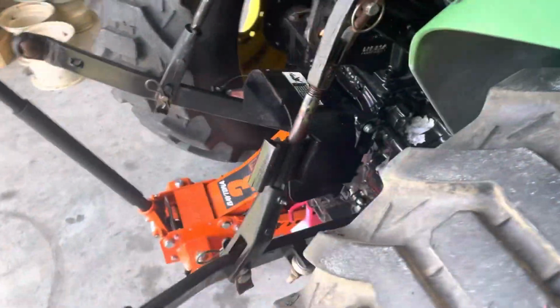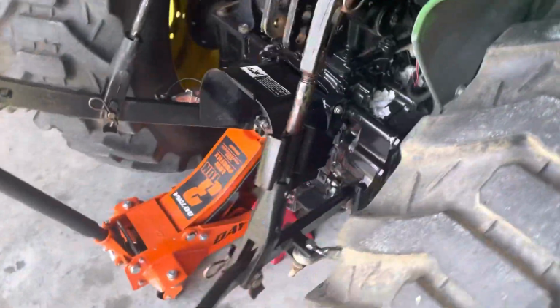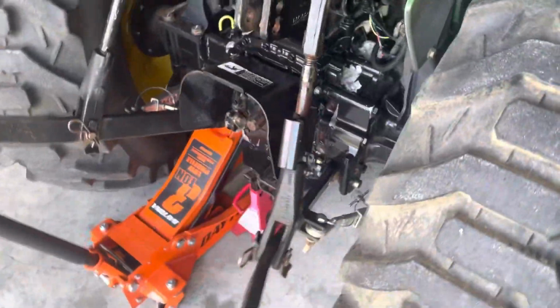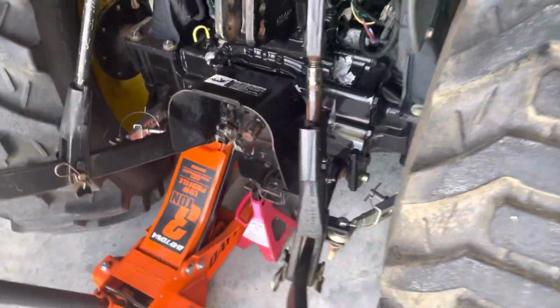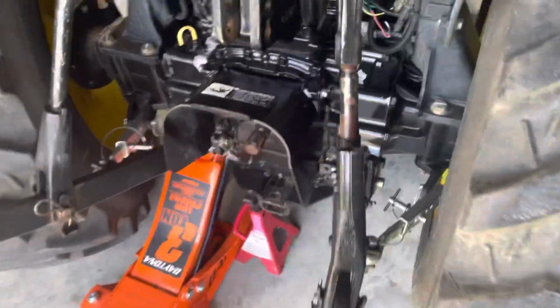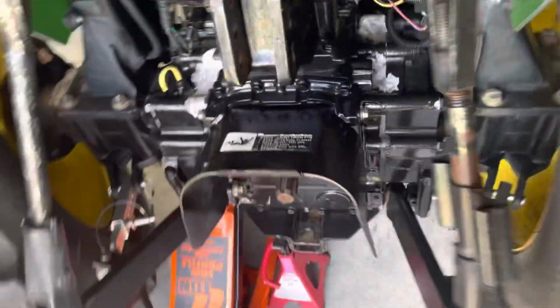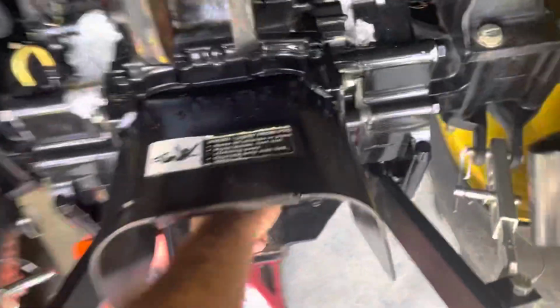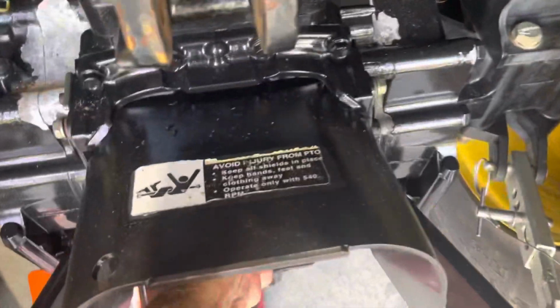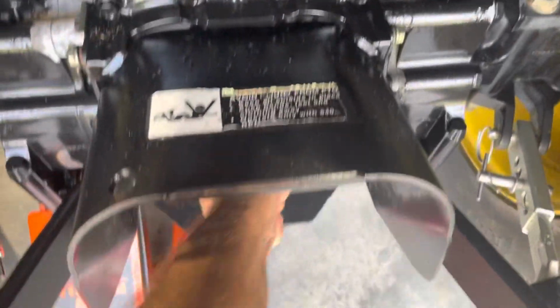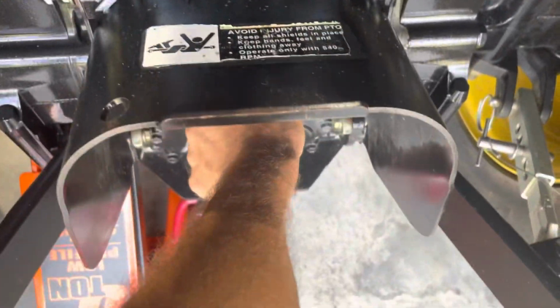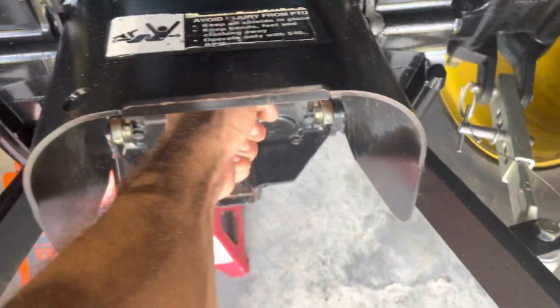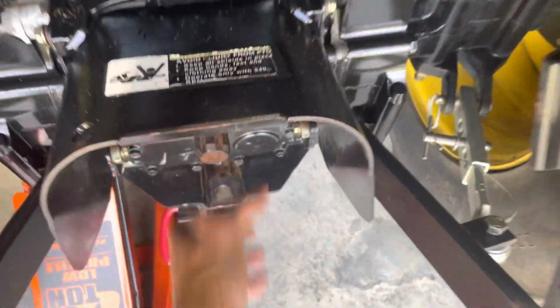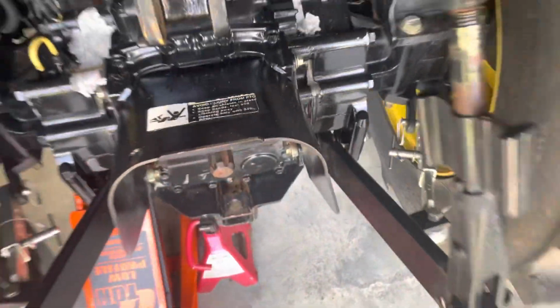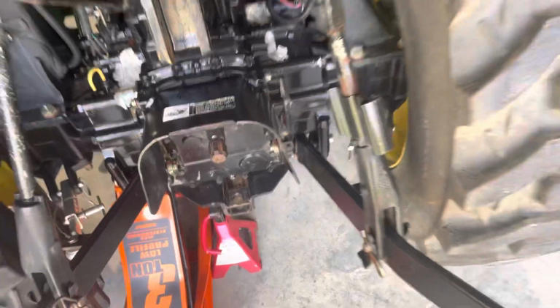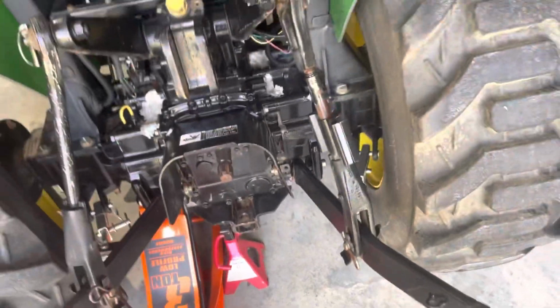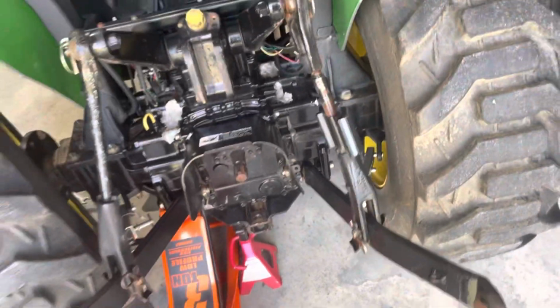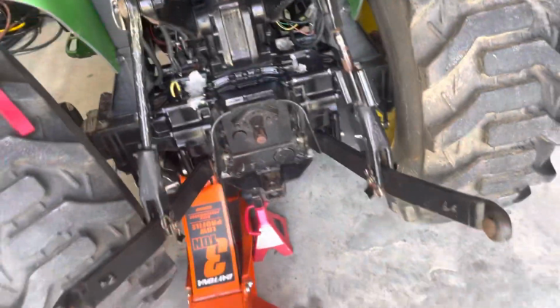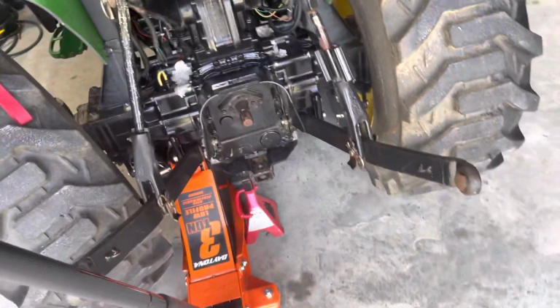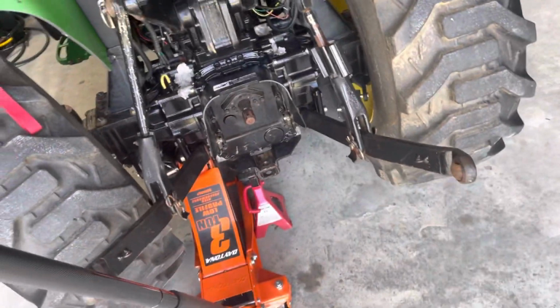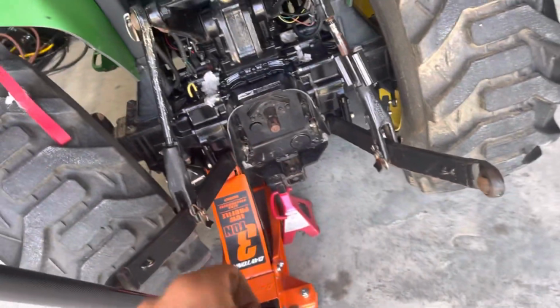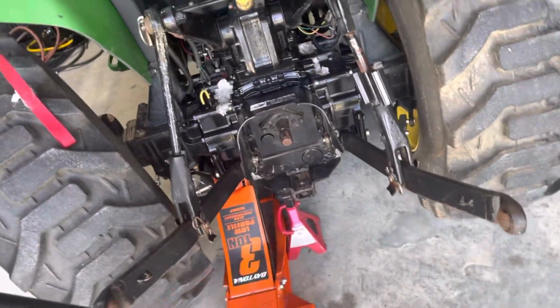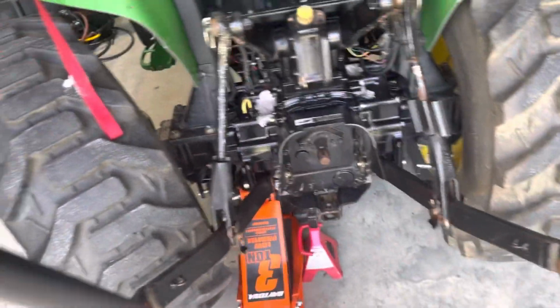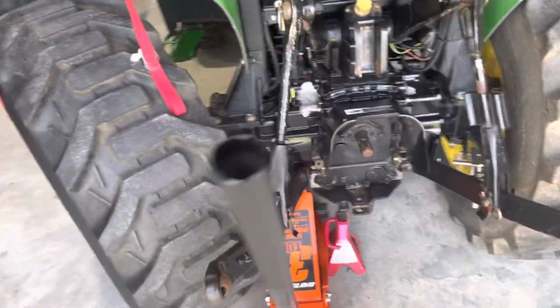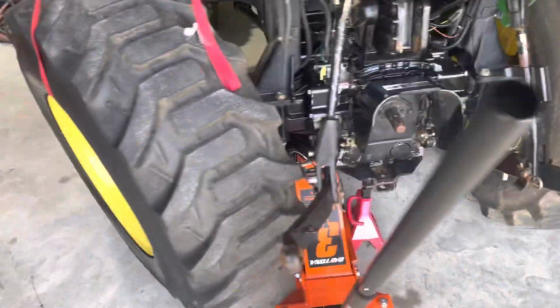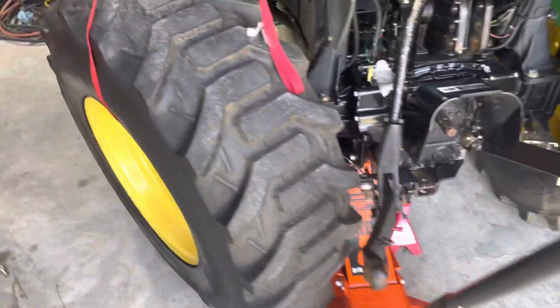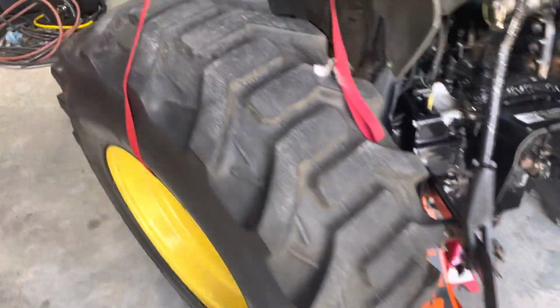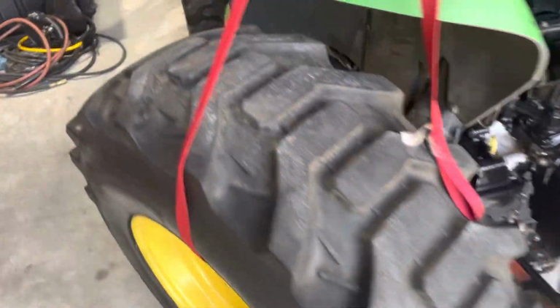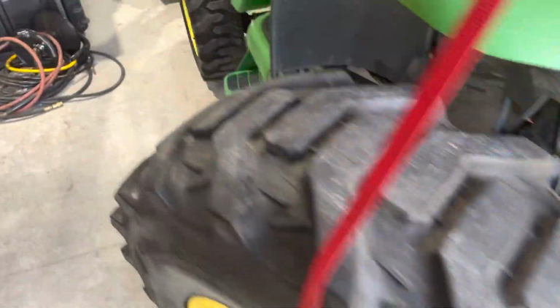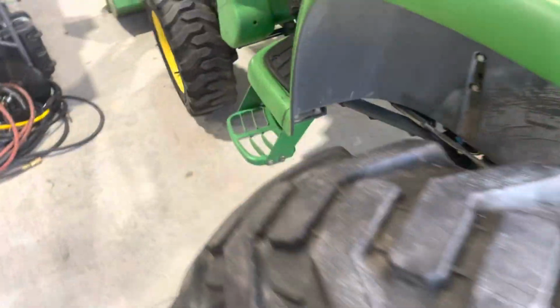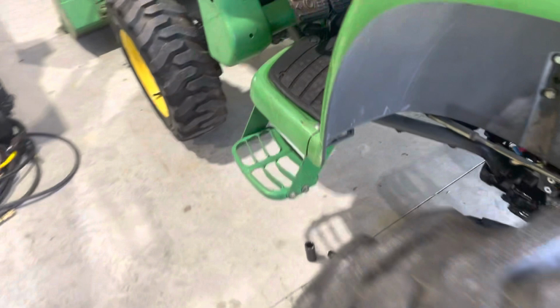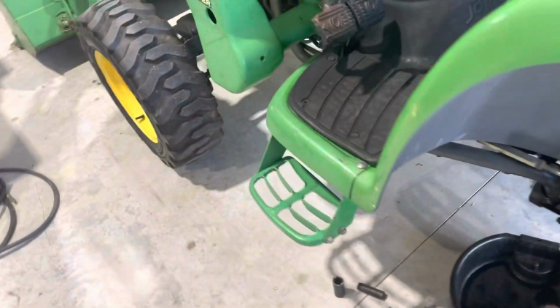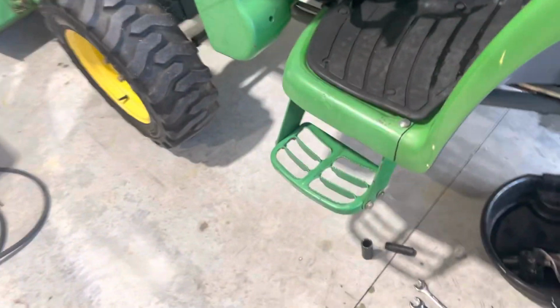No PTO work. You could feel pressure on the PTO but it wouldn't move — it was like something locking it out — and we diagnosed it down to the solenoid.